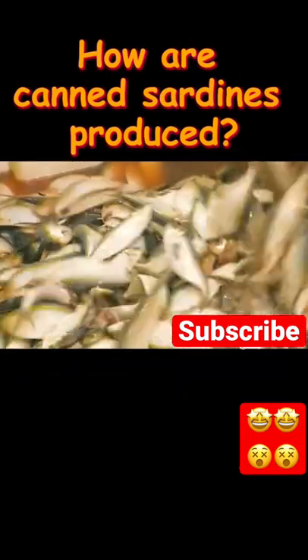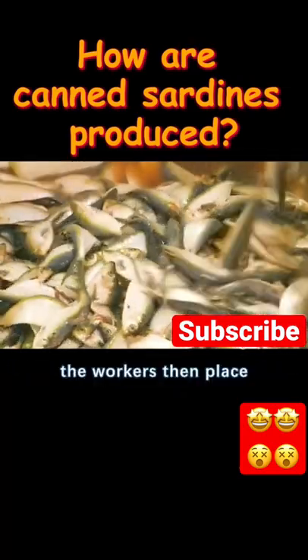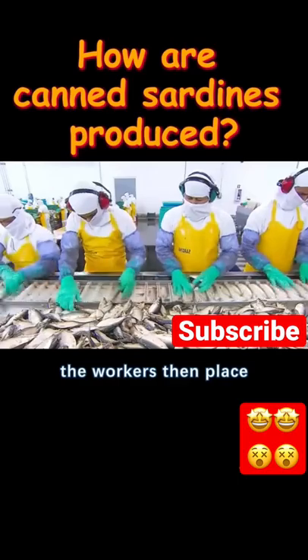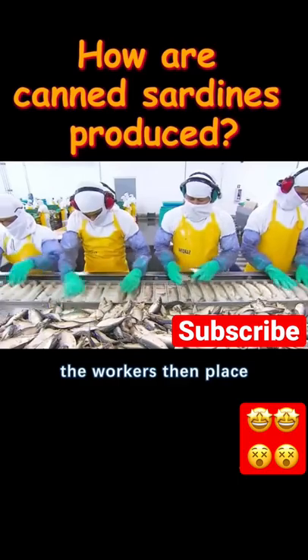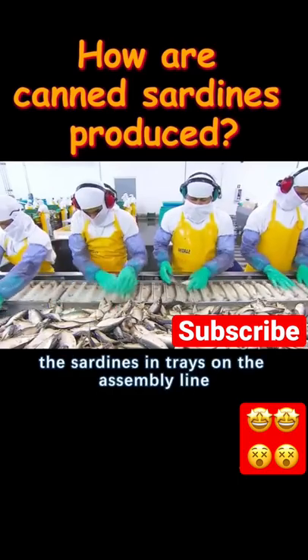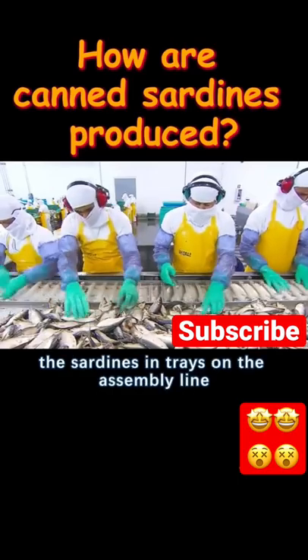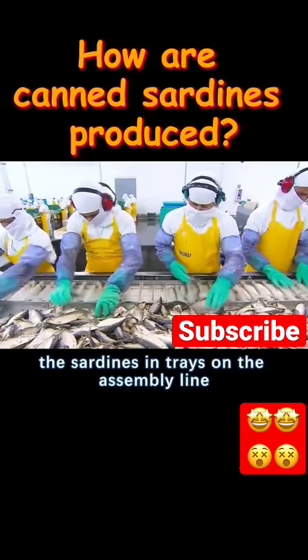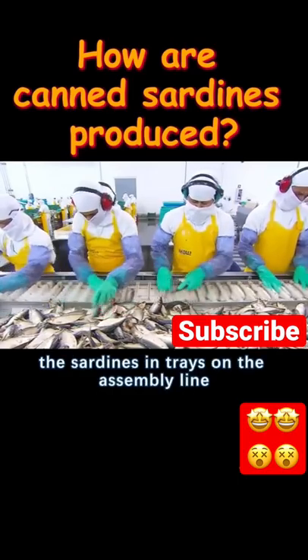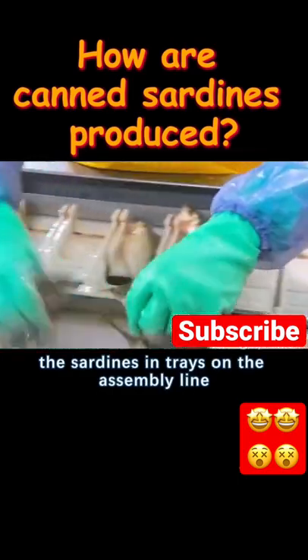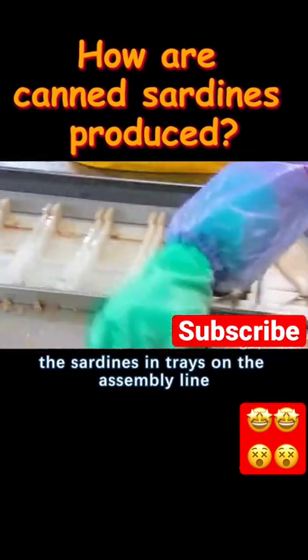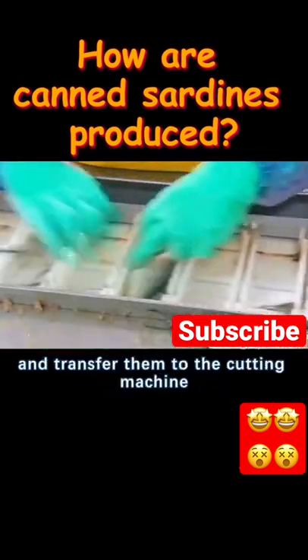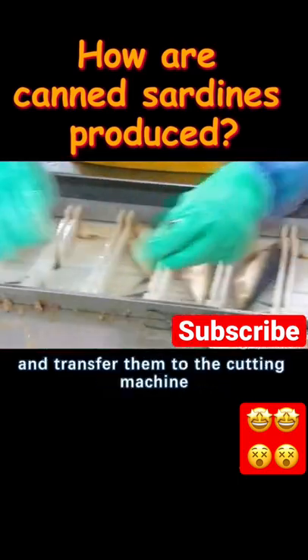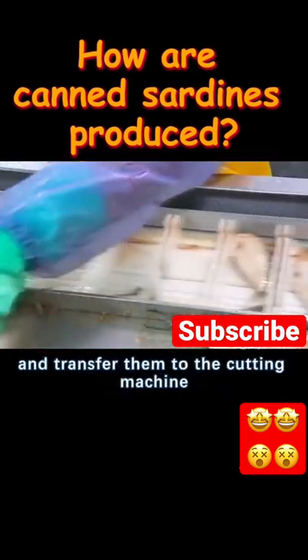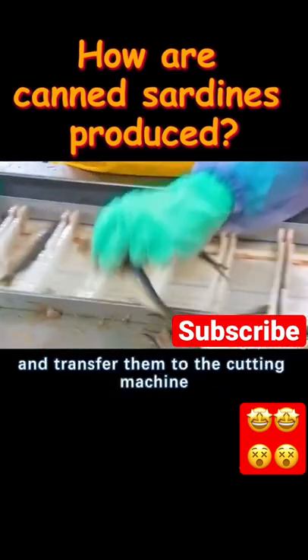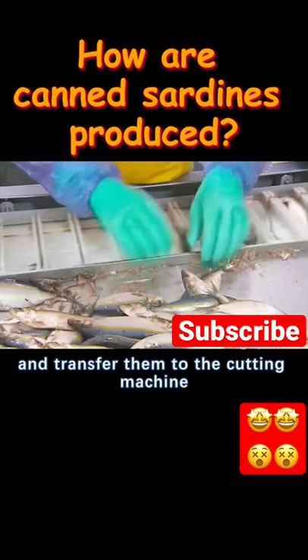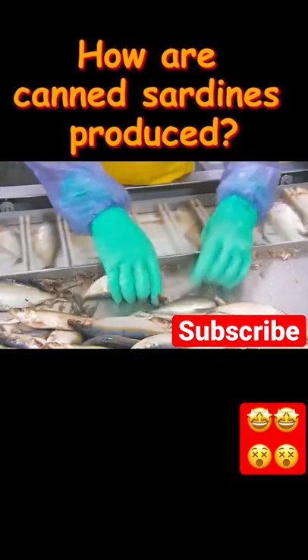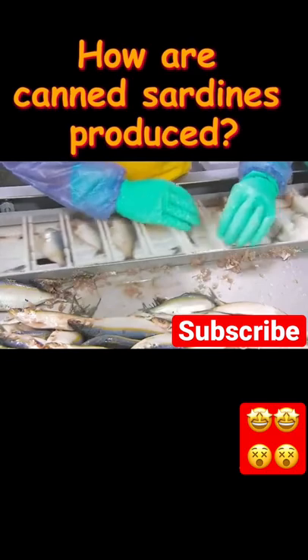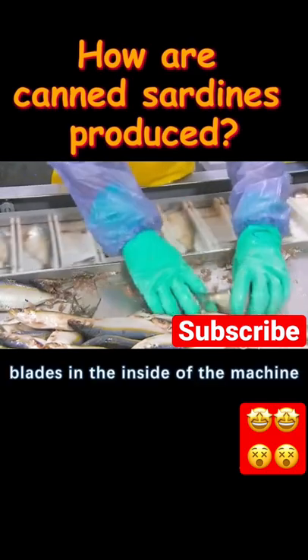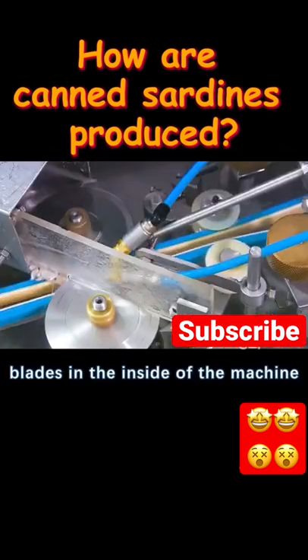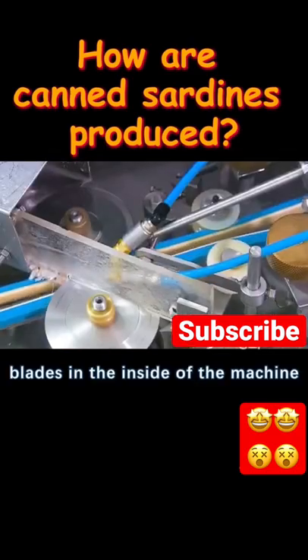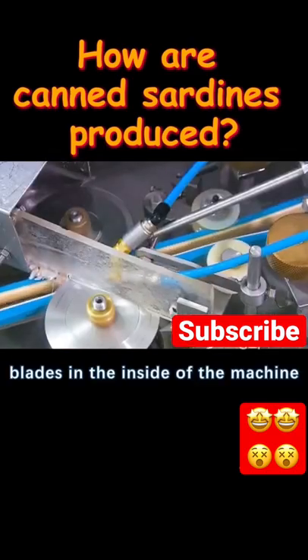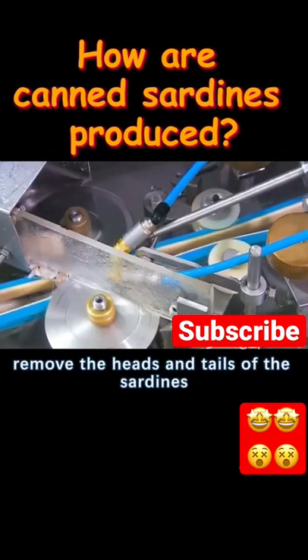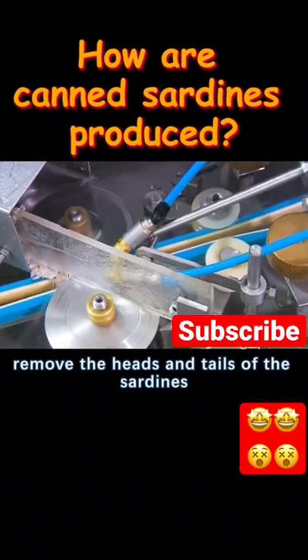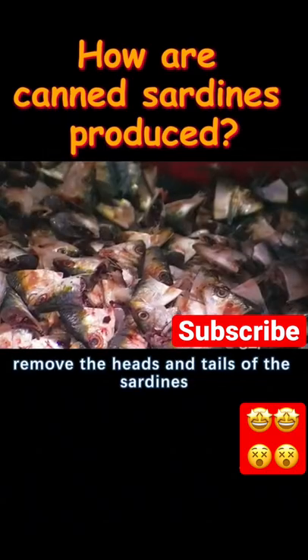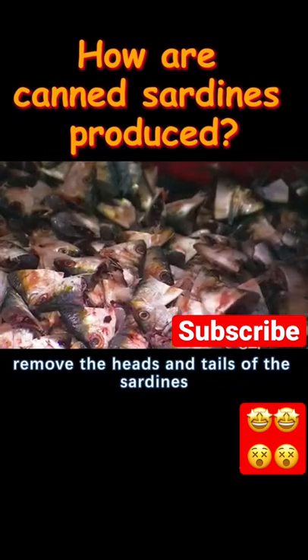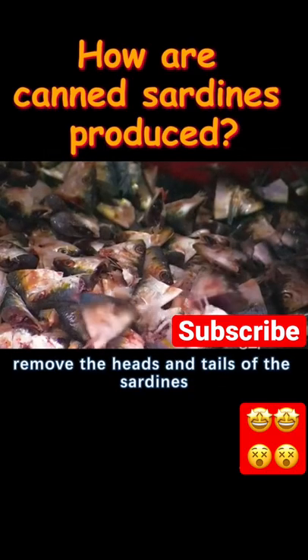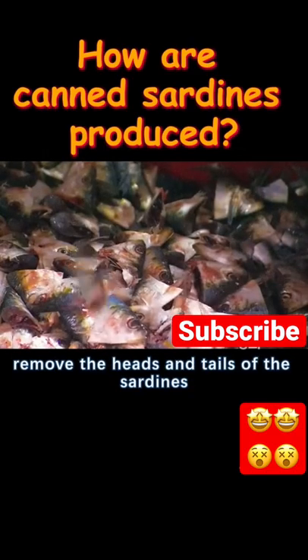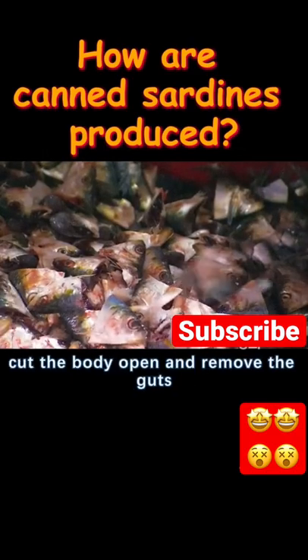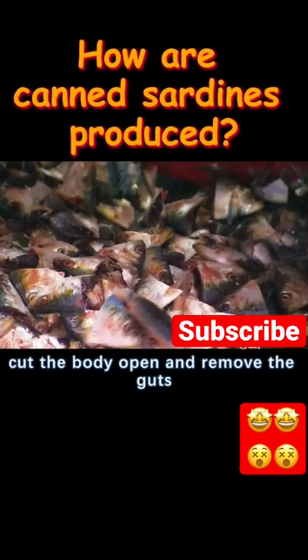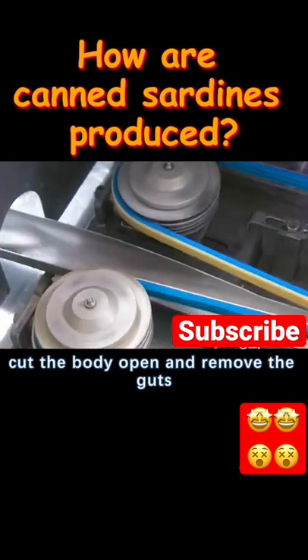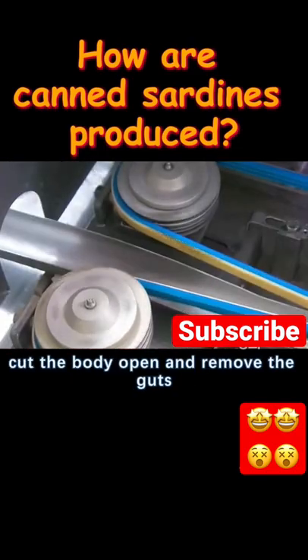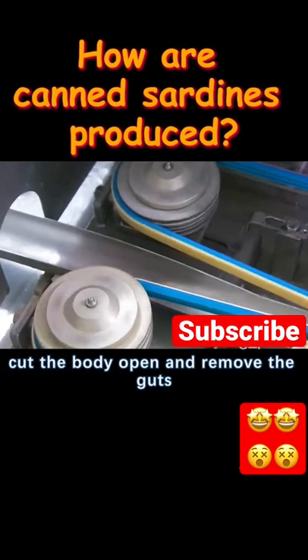The workers then place the sardines in trays on the assembly line and transfer them to the cutting machine. Blades inside the machine remove the heads and tails of the sardines, cut the body open, and remove the guts.